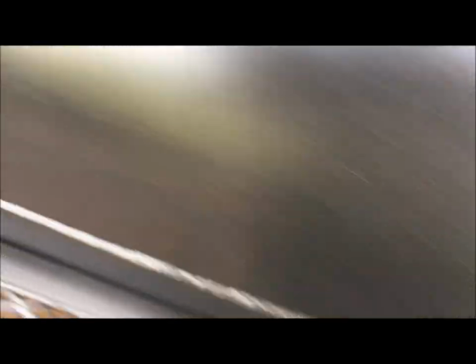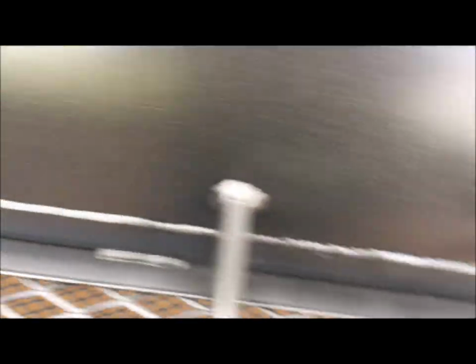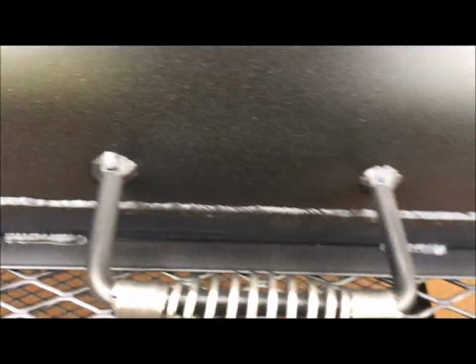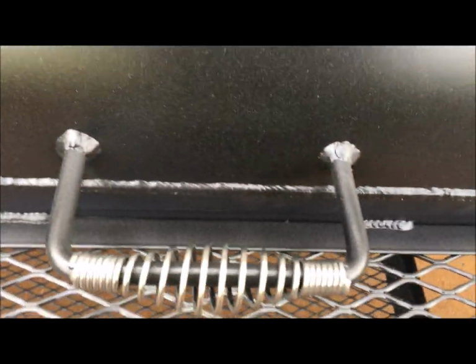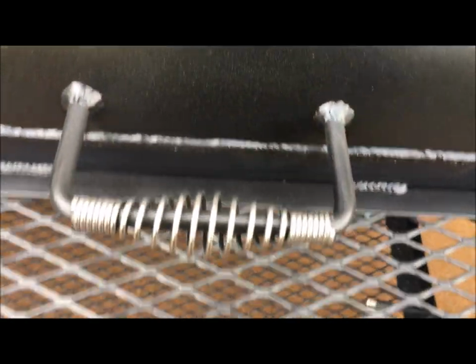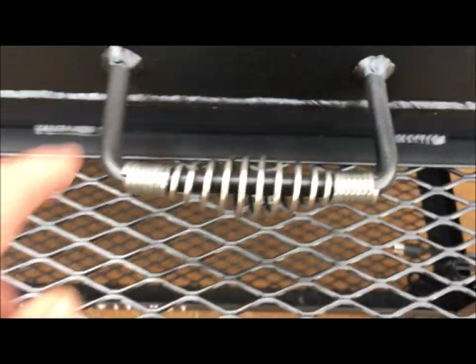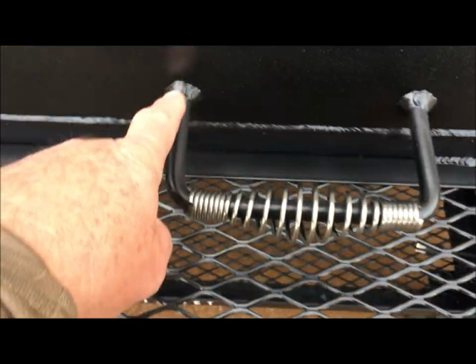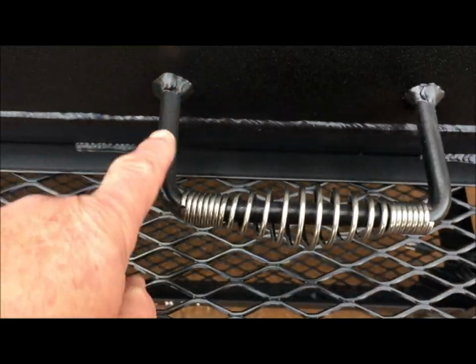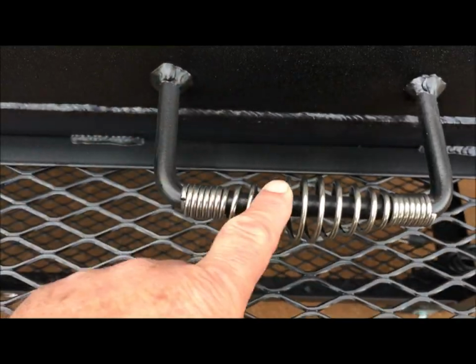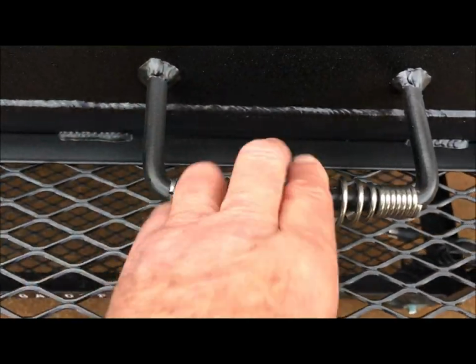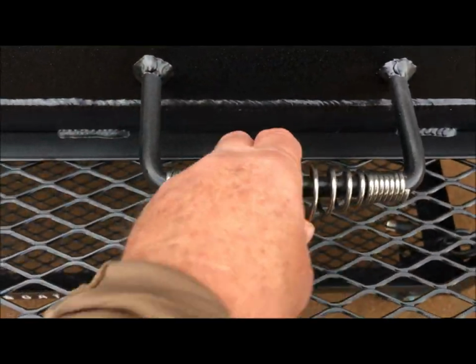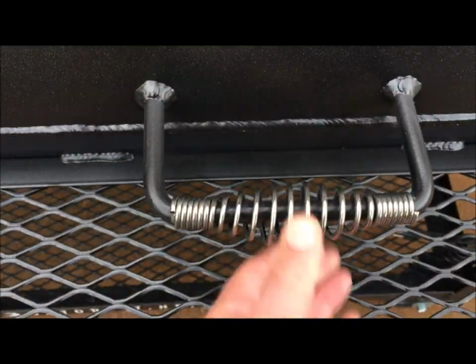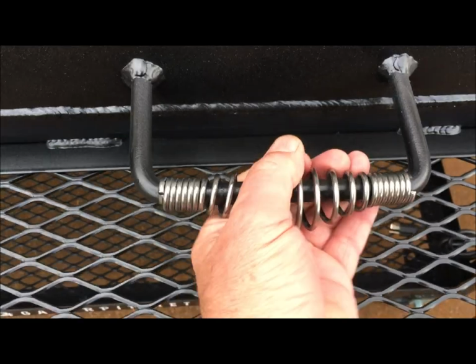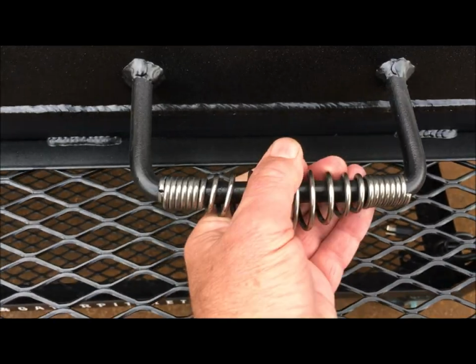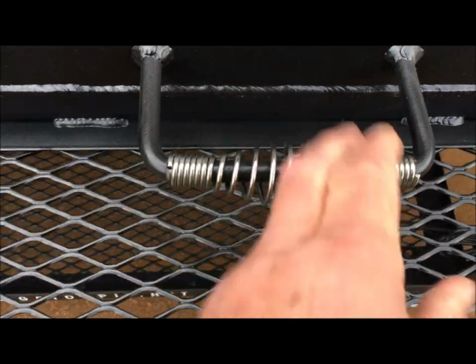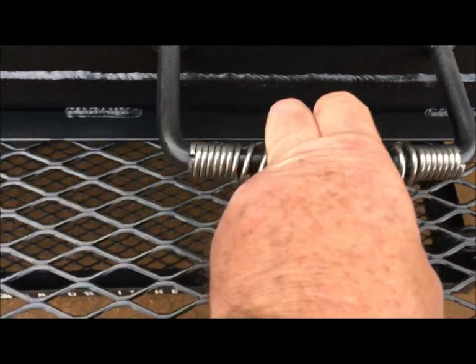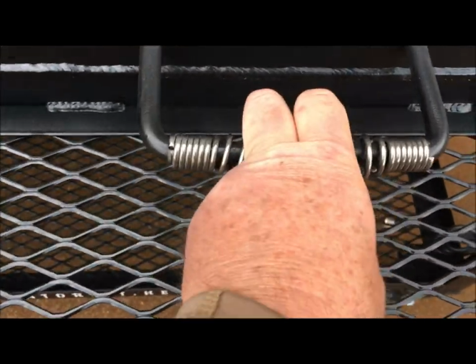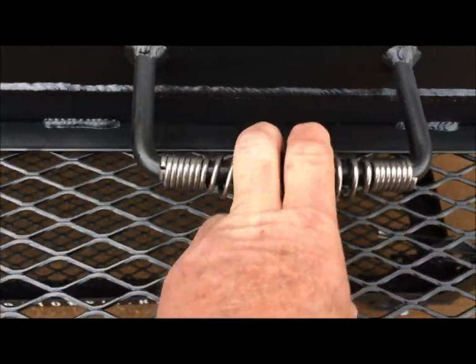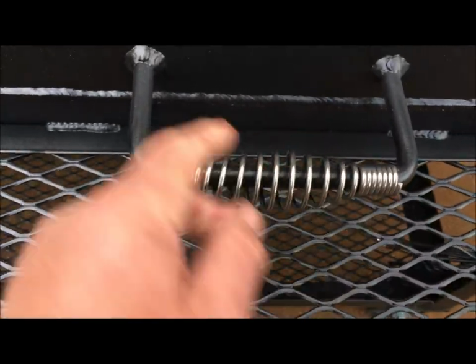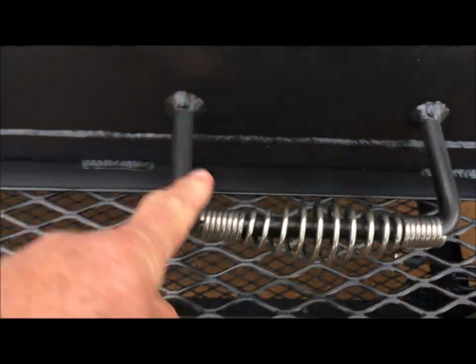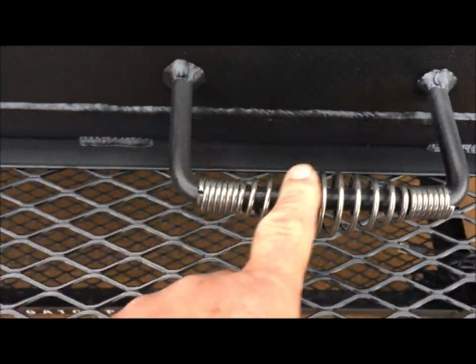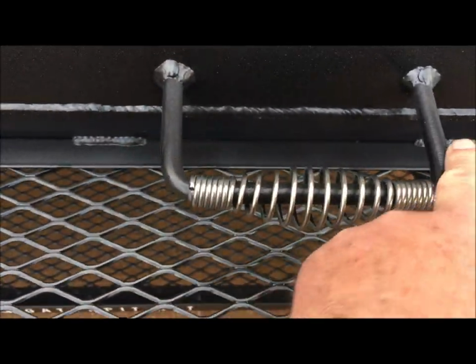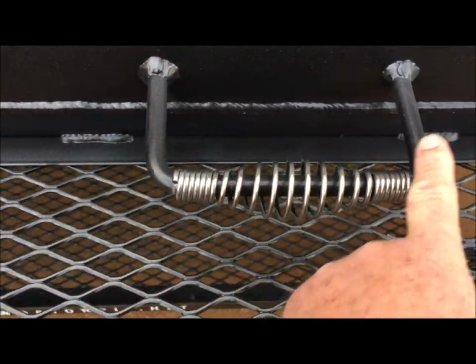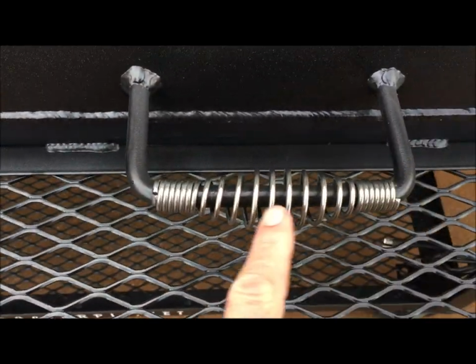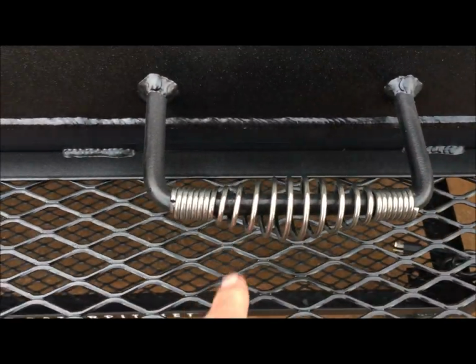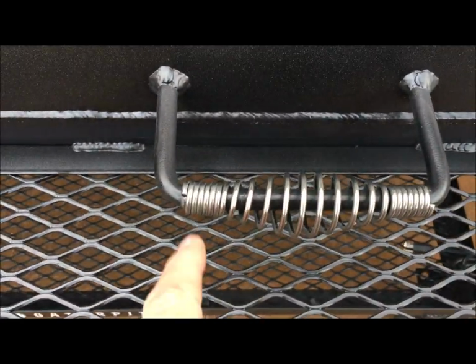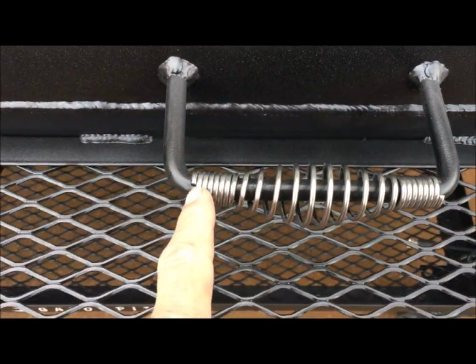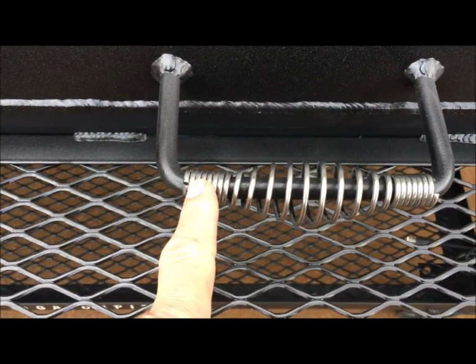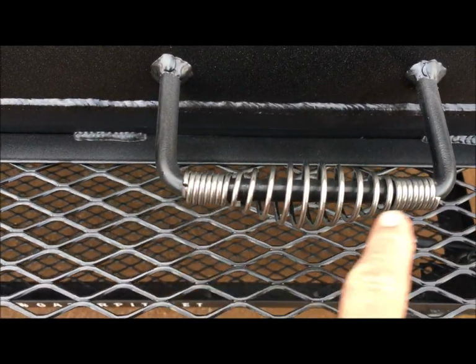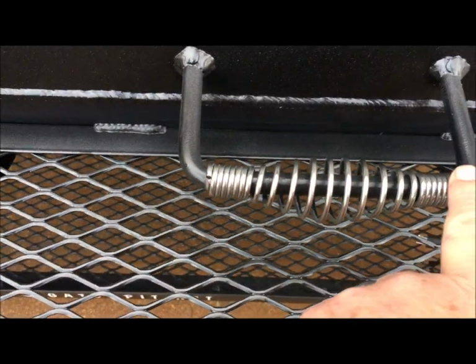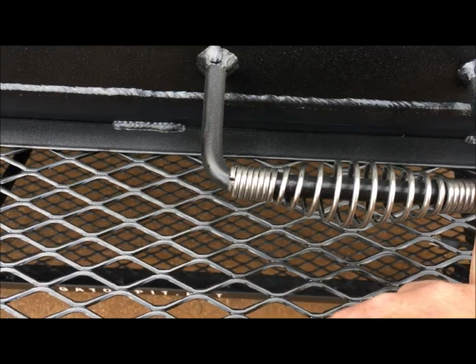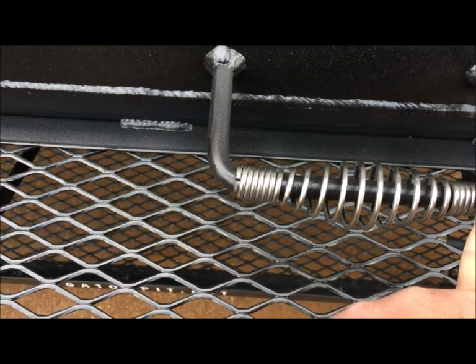This thing has cool-touch handles. The rod actually runs all the way through — this is a solid rod. A lot of guys put a little tip right here and right here, then squeeze the handle in.